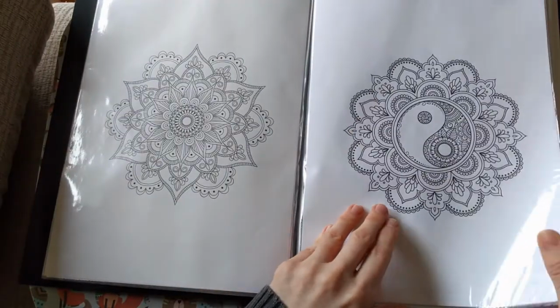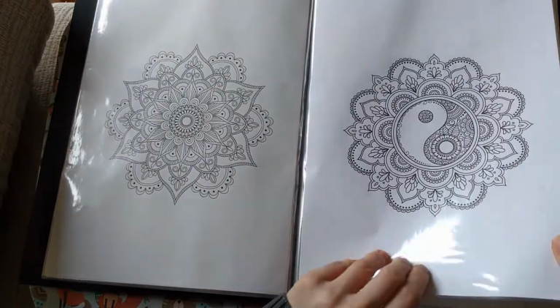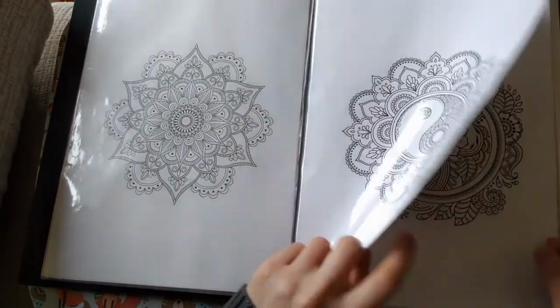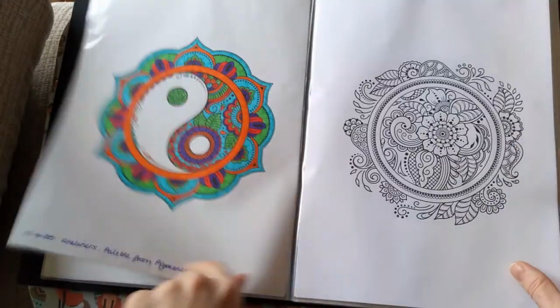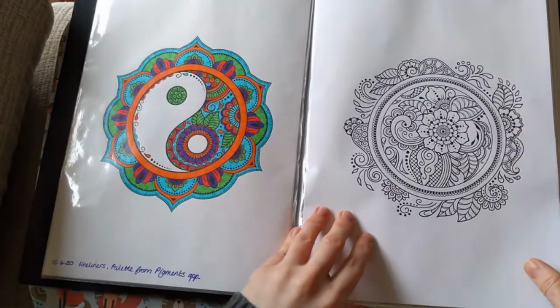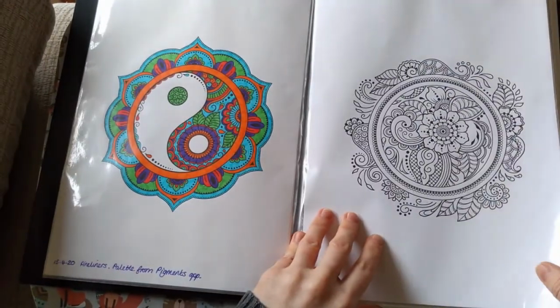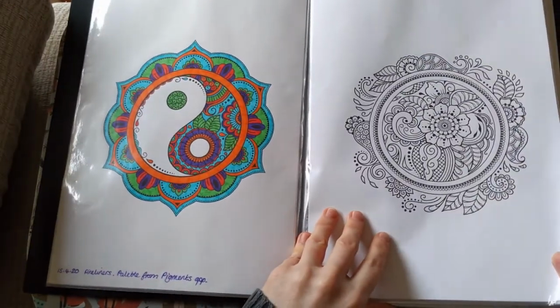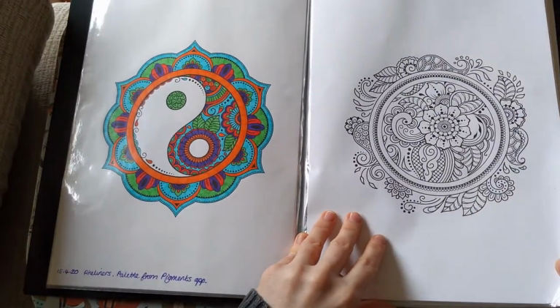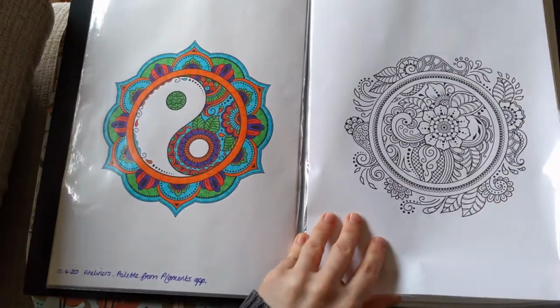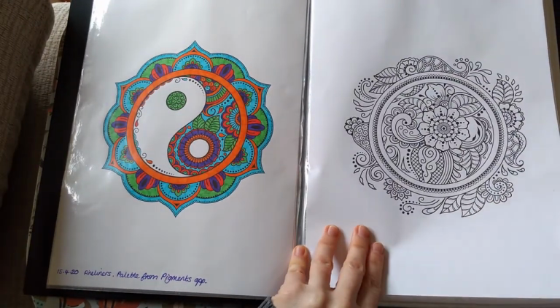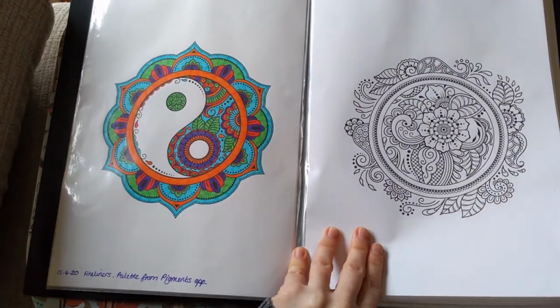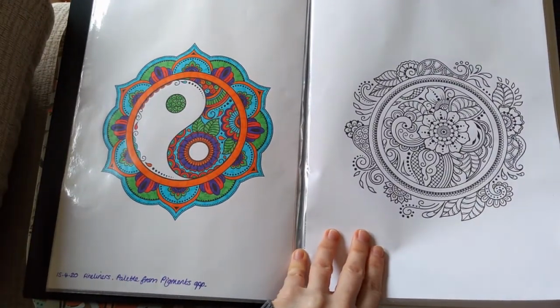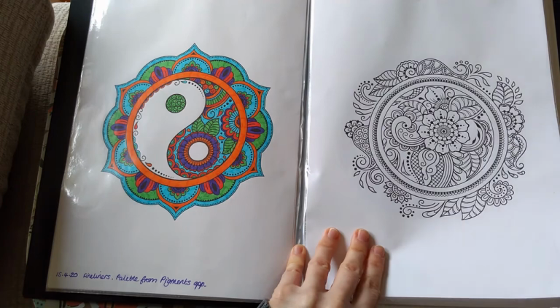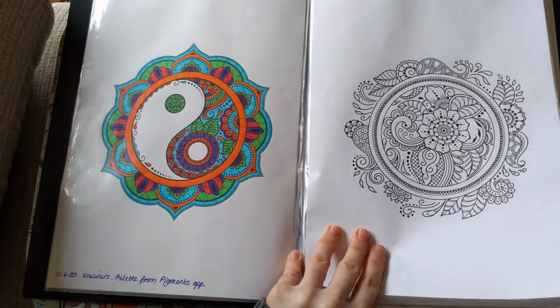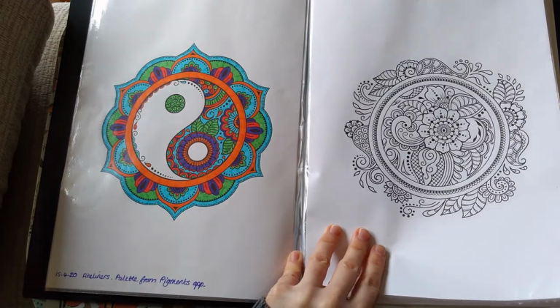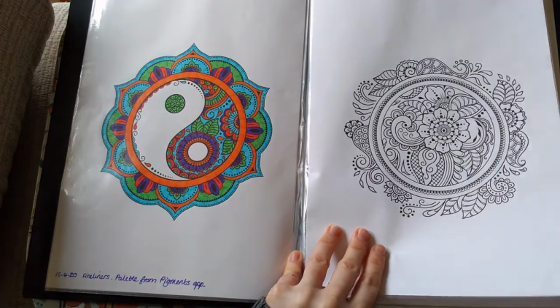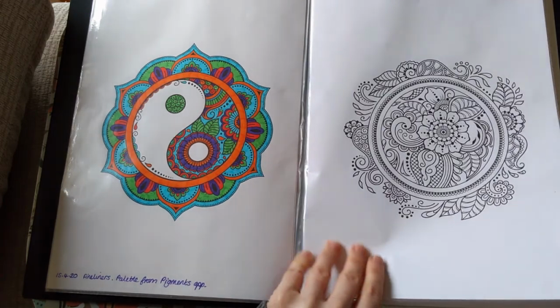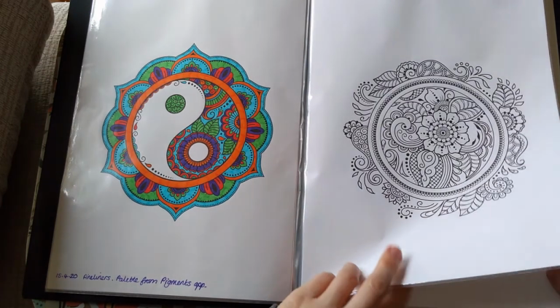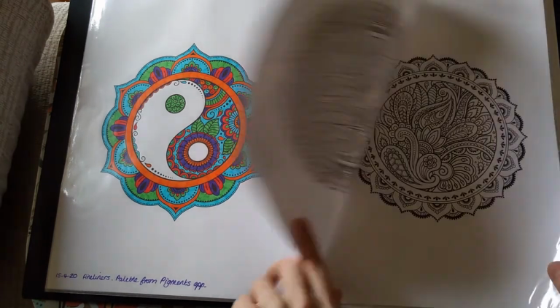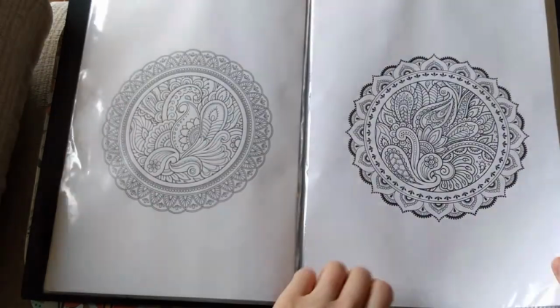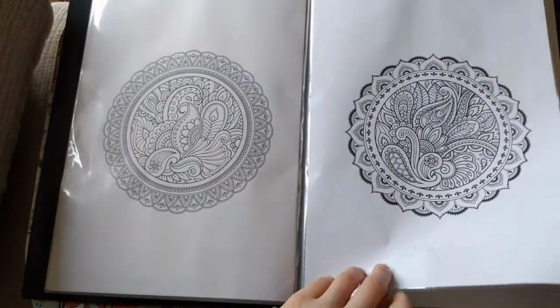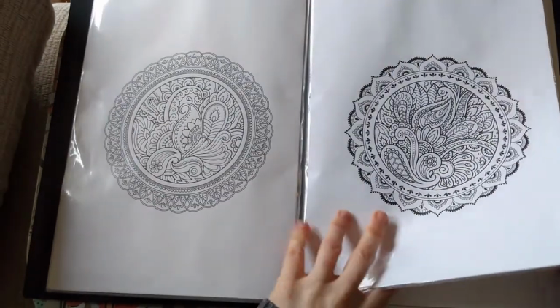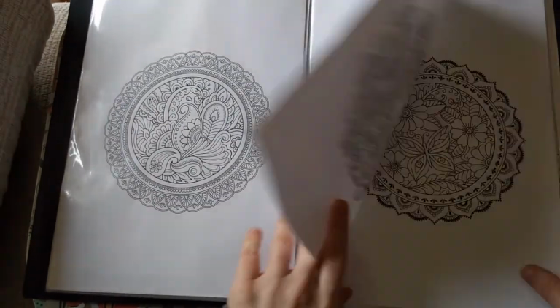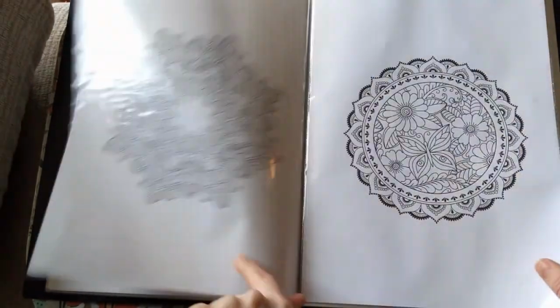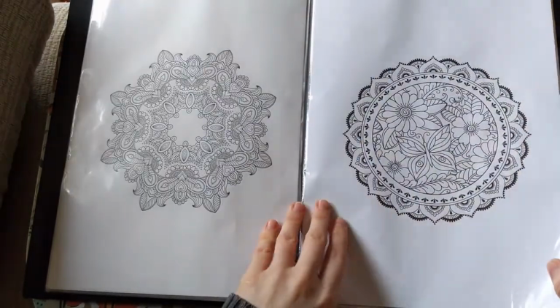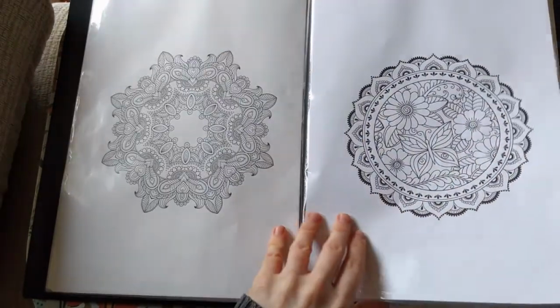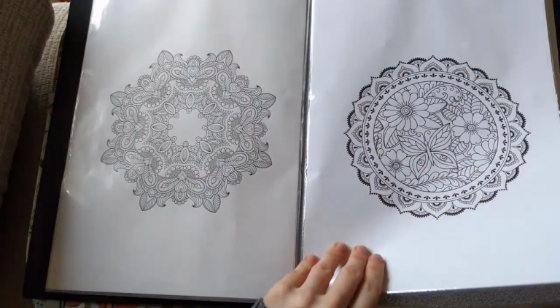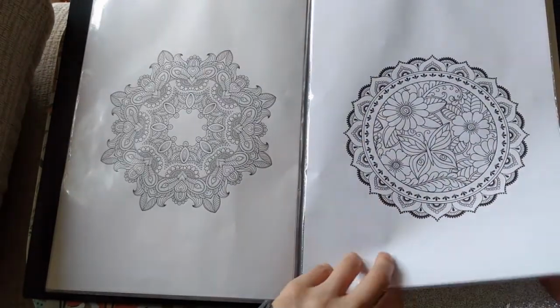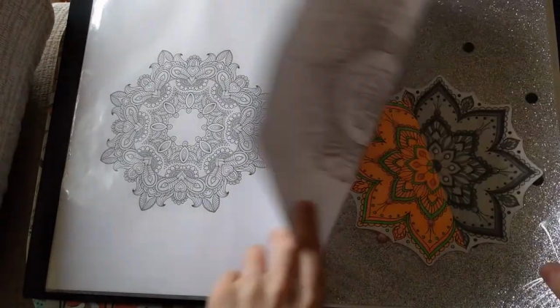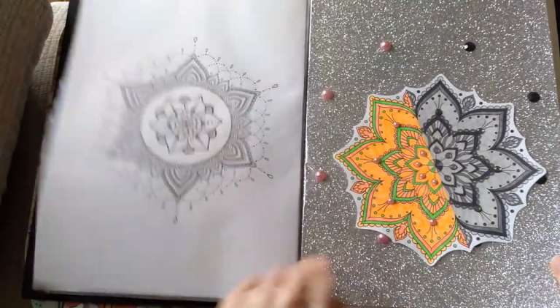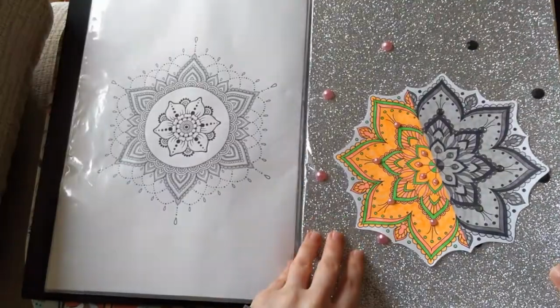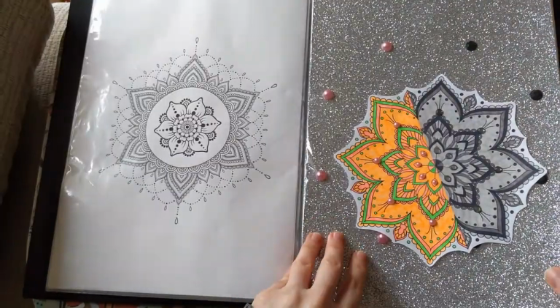These are a nice mix of mandalas — paisley, butterflies, various styles.